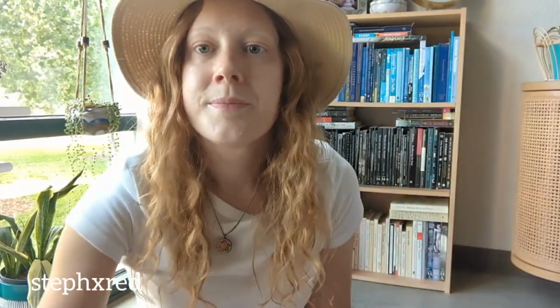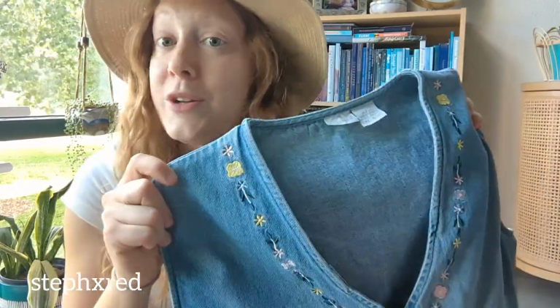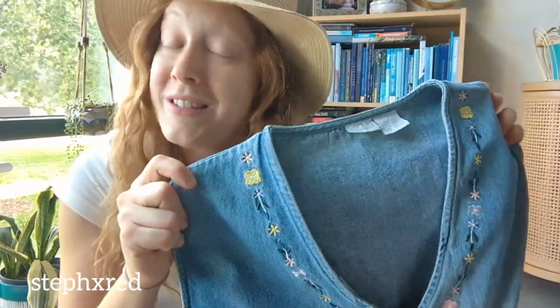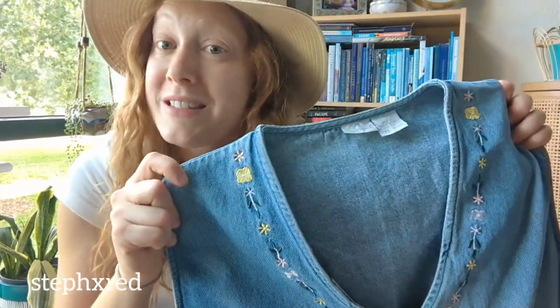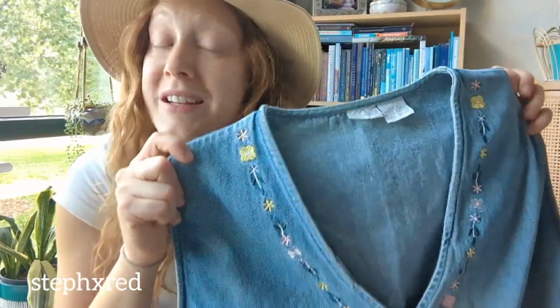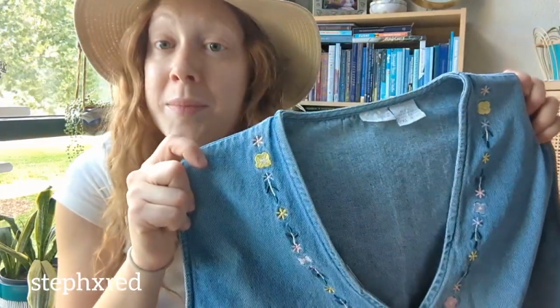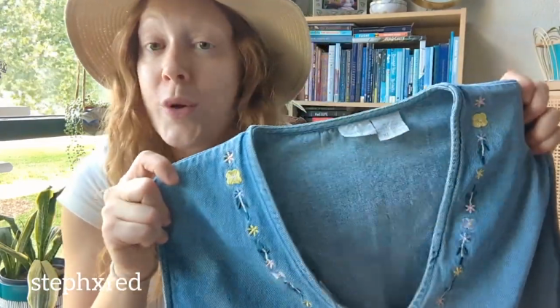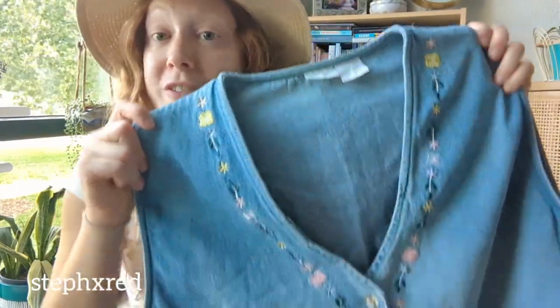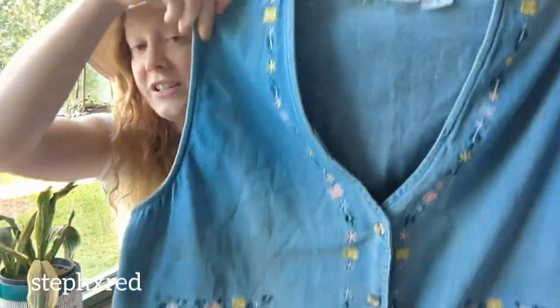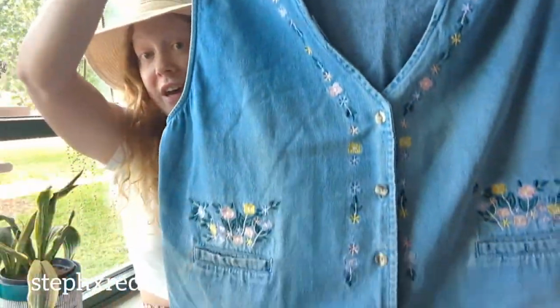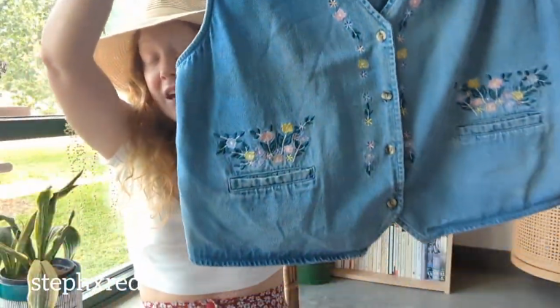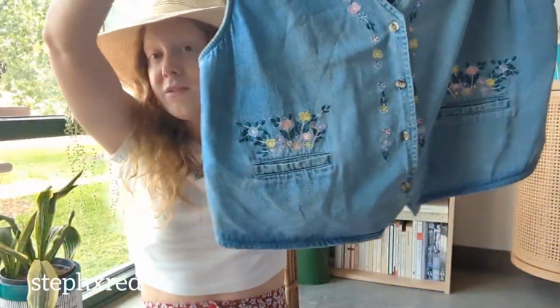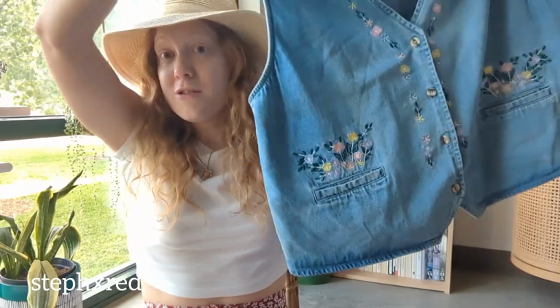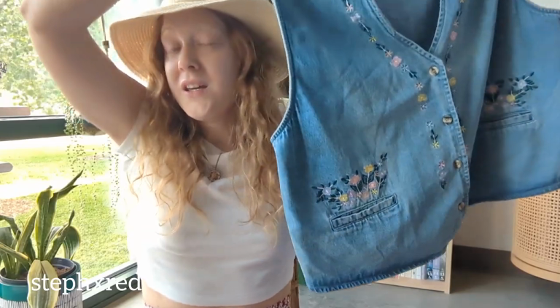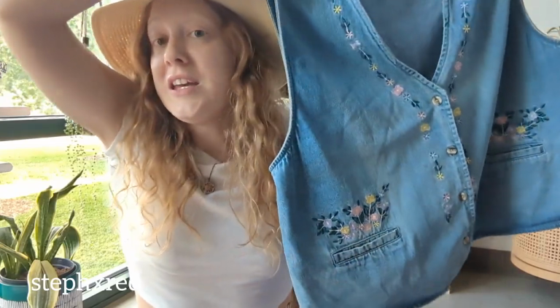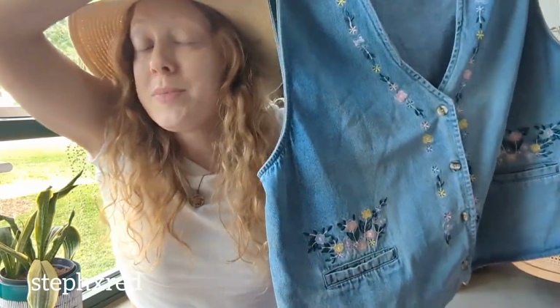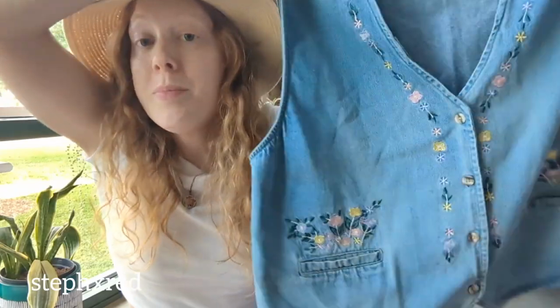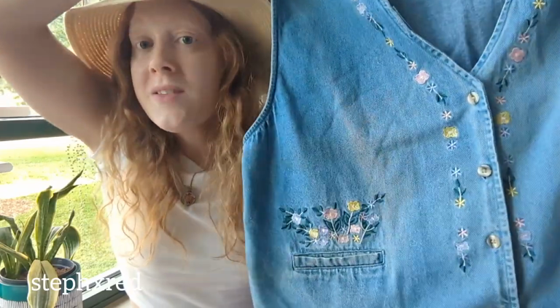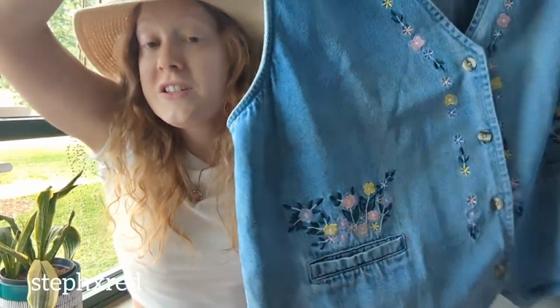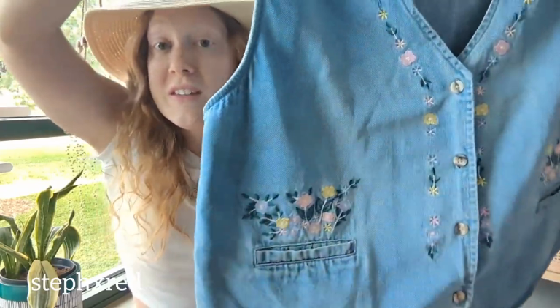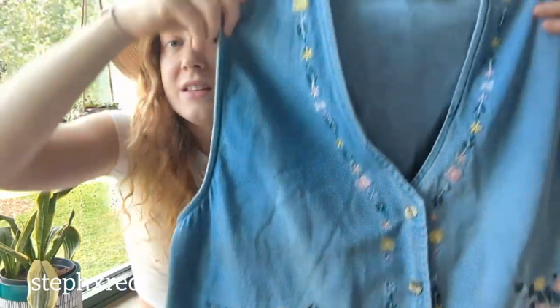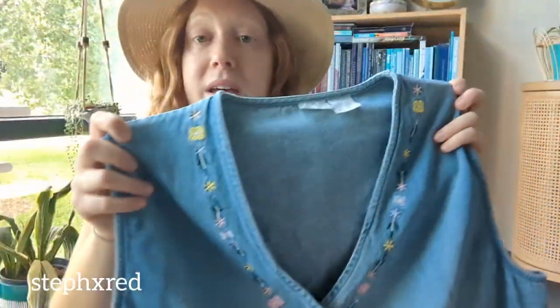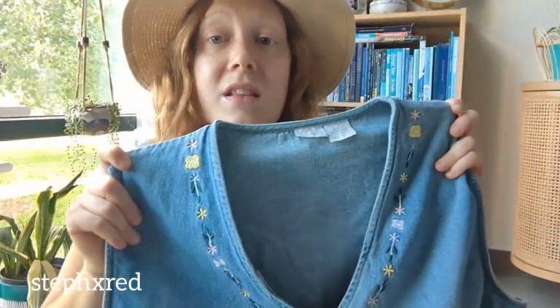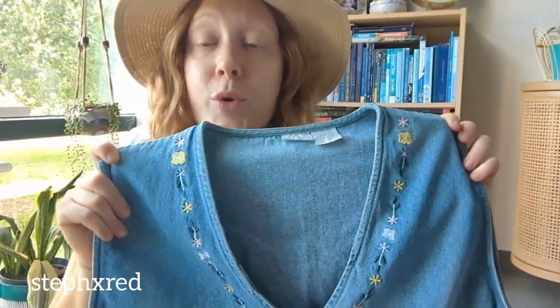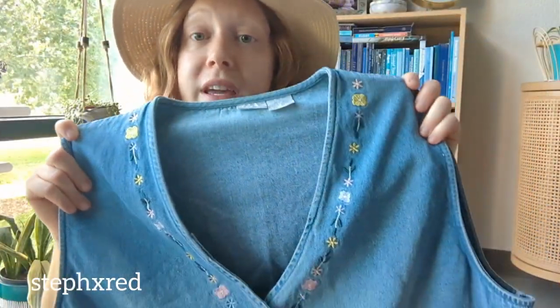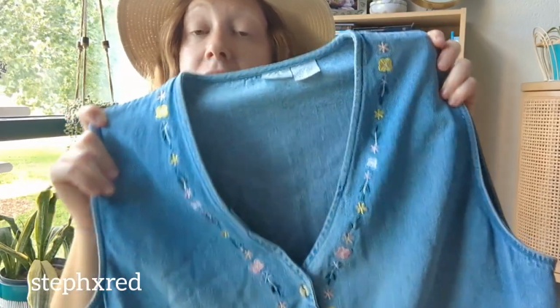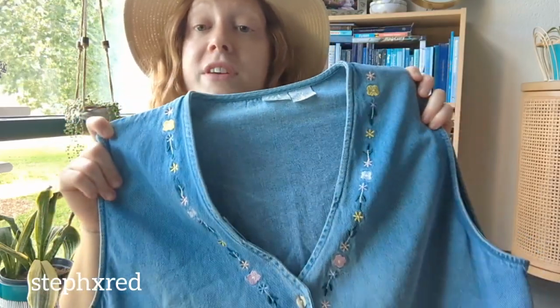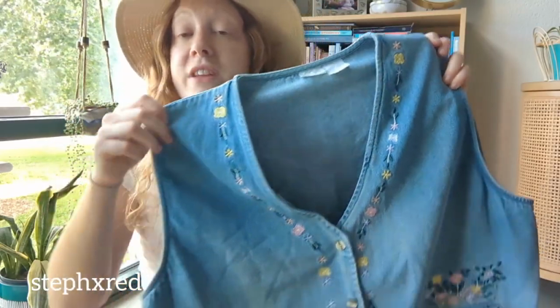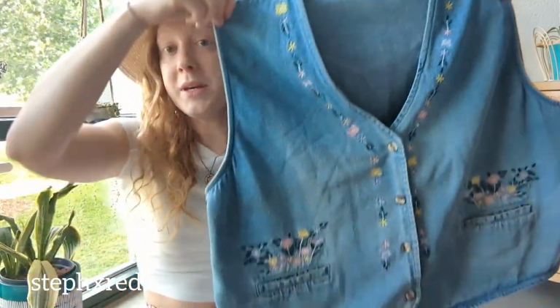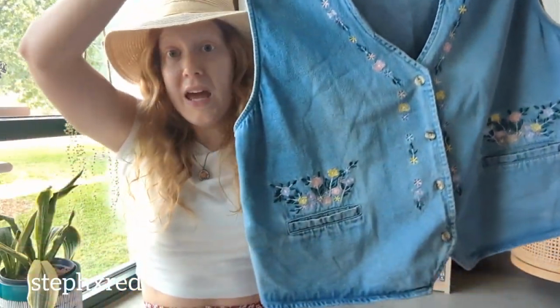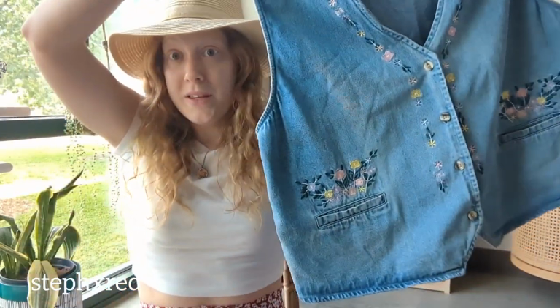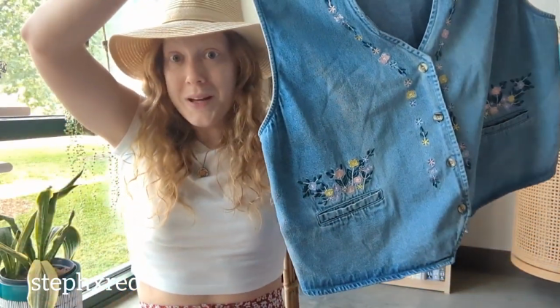I couldn't resist this denim embroidered vintage vest. I don't know if people are buying vintage vests like this, but I love embroidery and I love vintage denim, so I had to pick this one up.